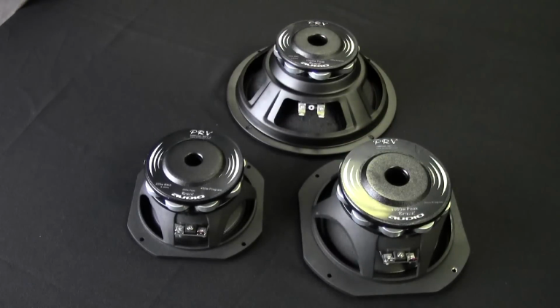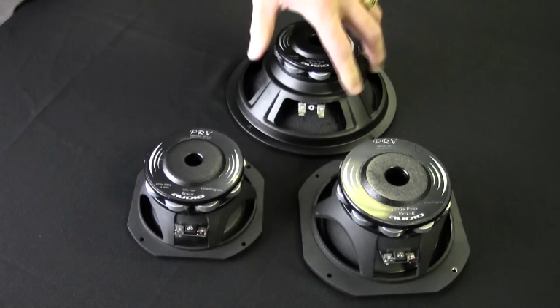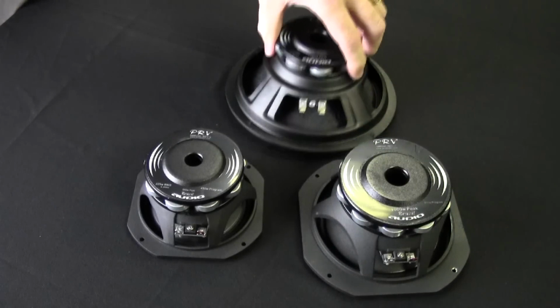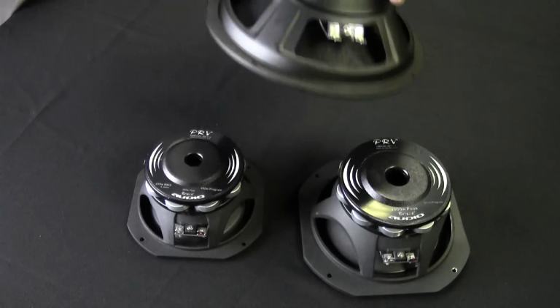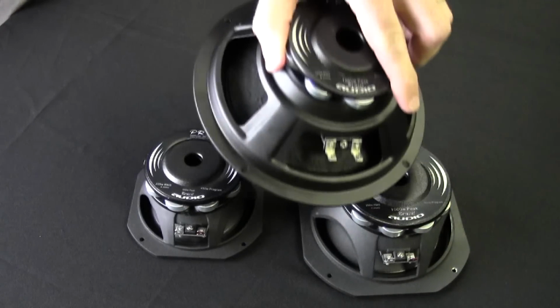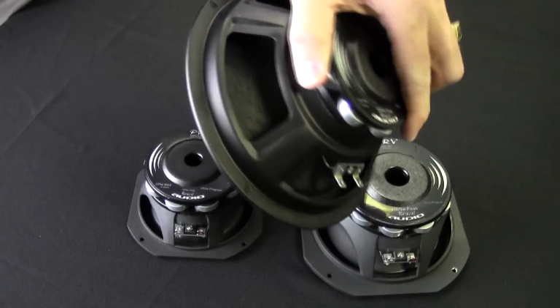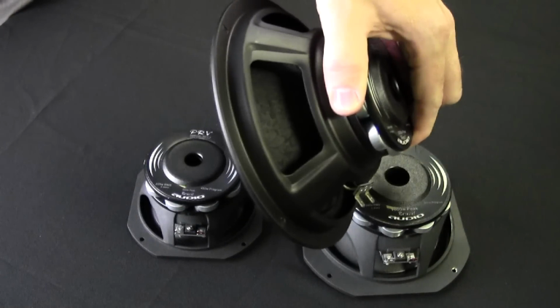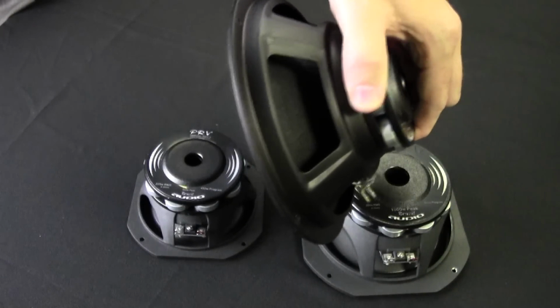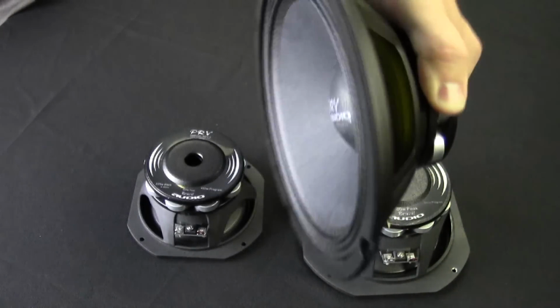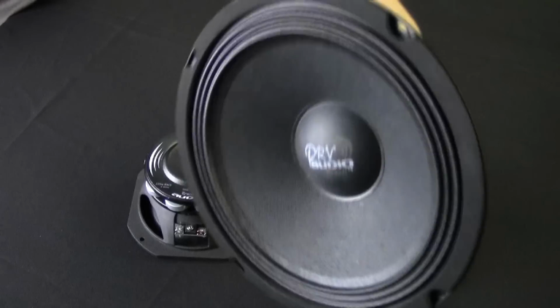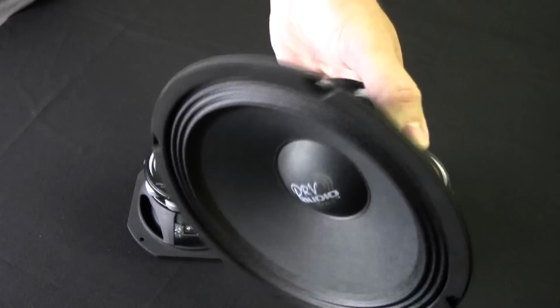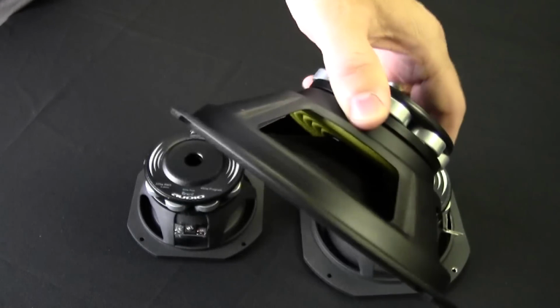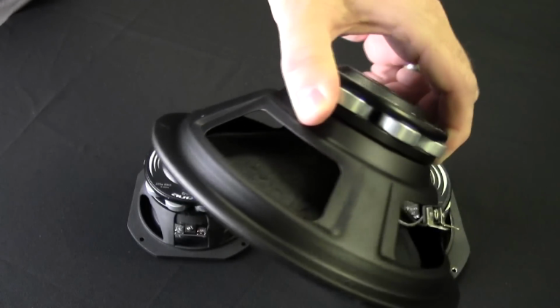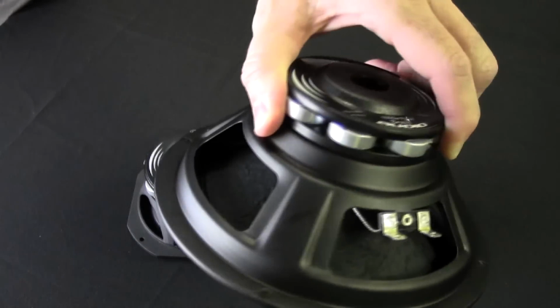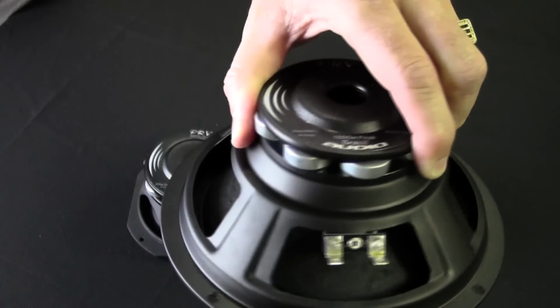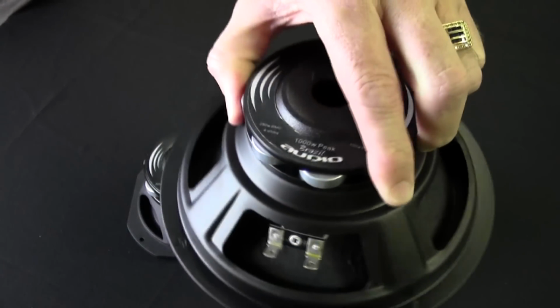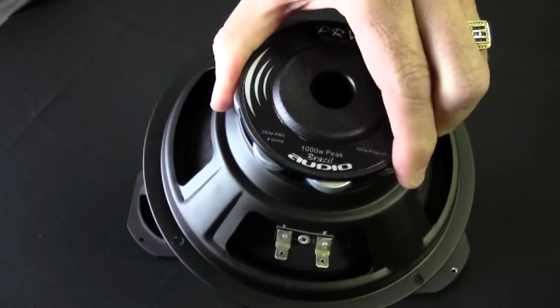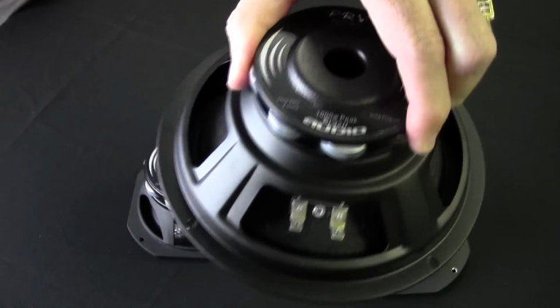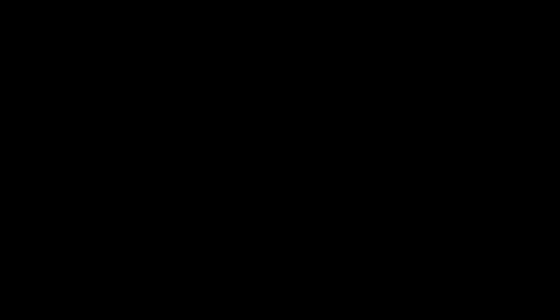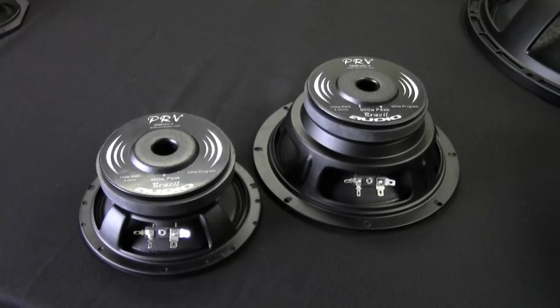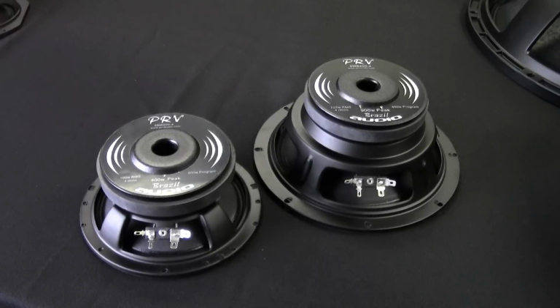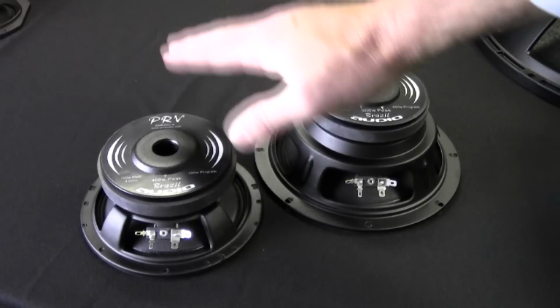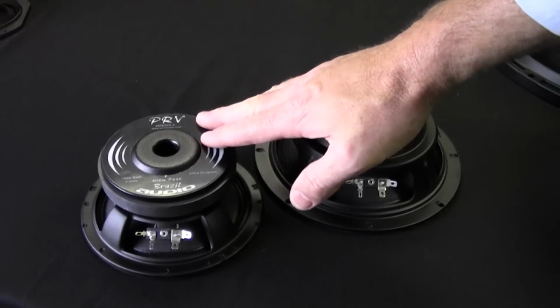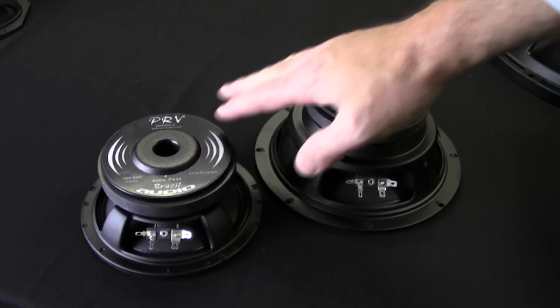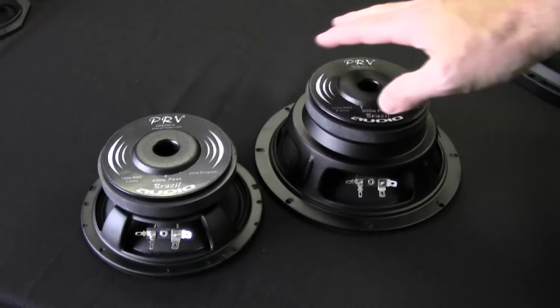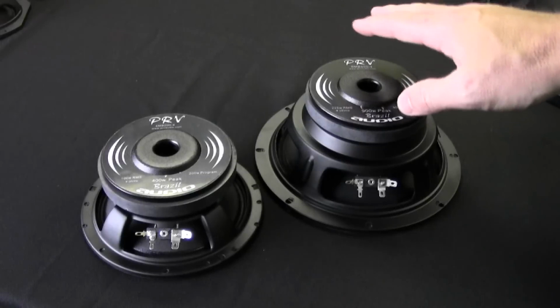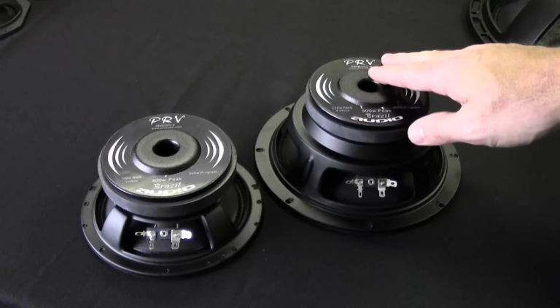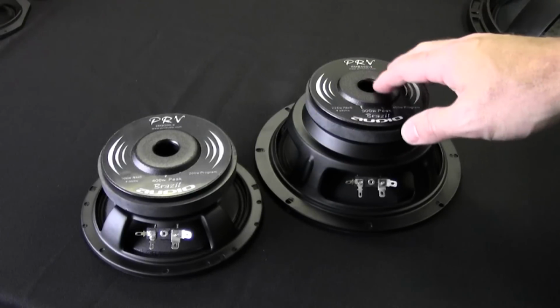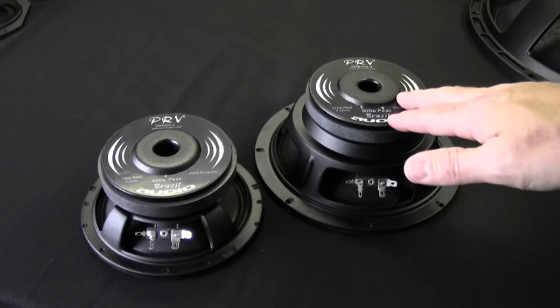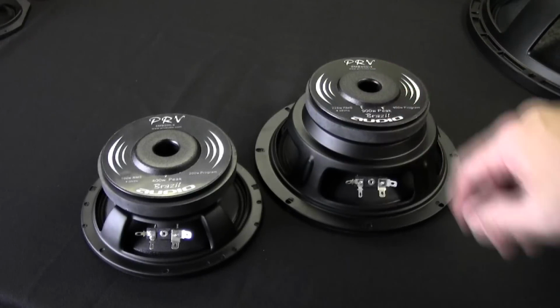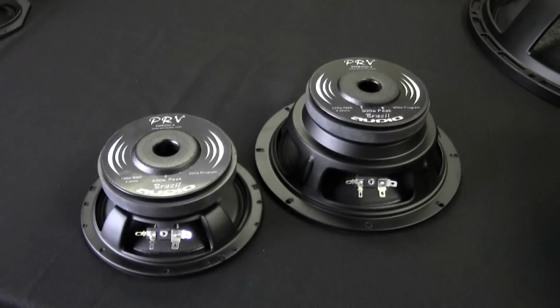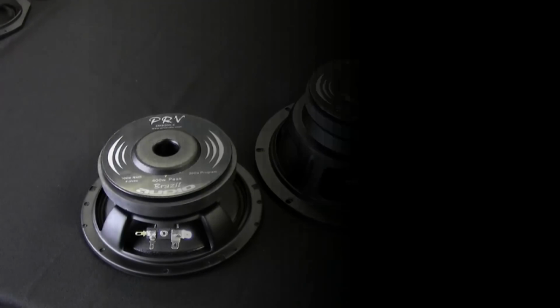Next up, the 8MR500 NDY-4. It's available only in 4 ohms and it plays beautifully through 8,500 hertz. In addition to the 8 ohm models, the 6MB200 and the 8MB450 are now available in 4 ohms.